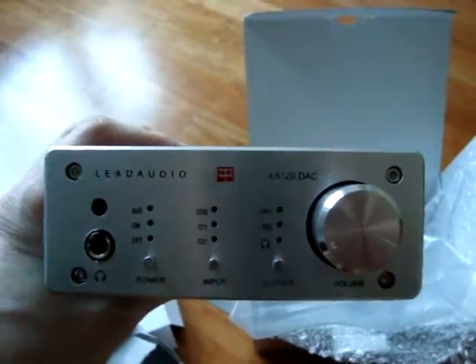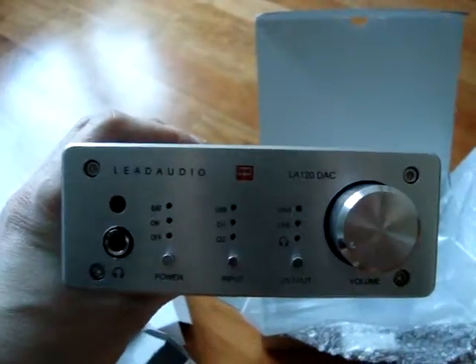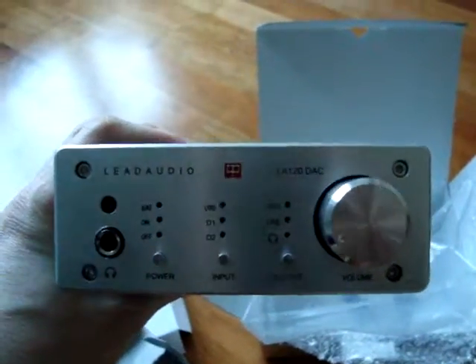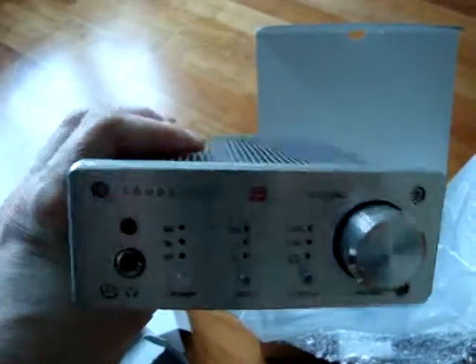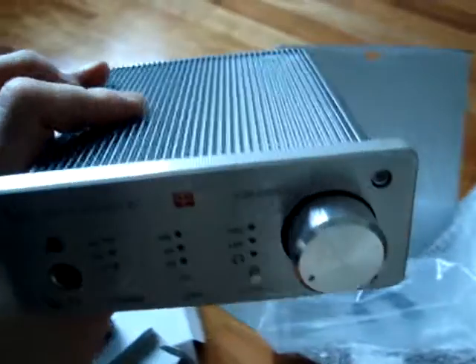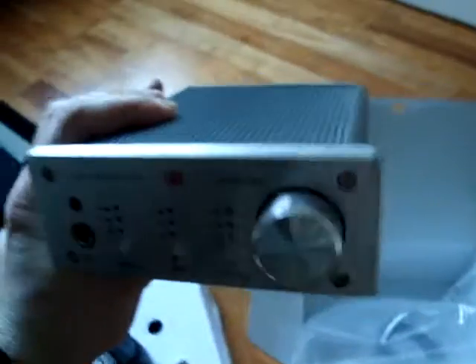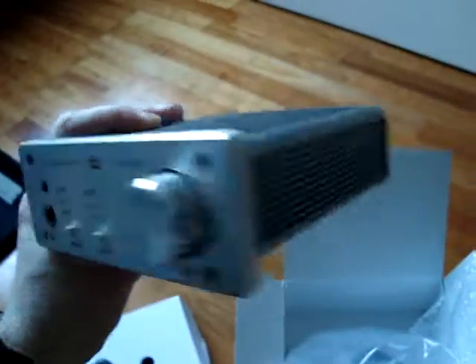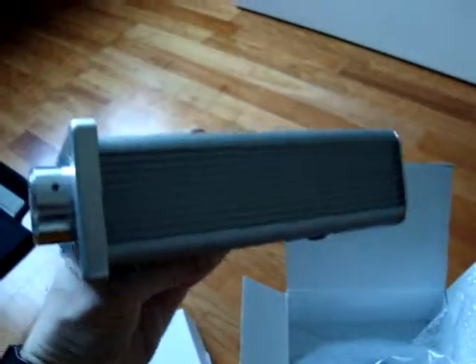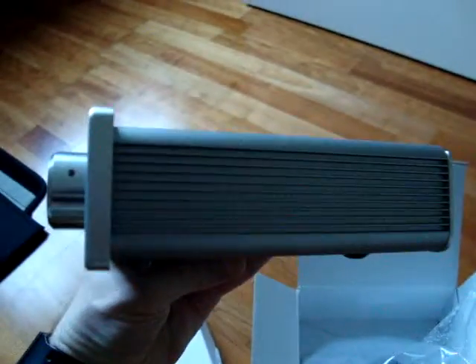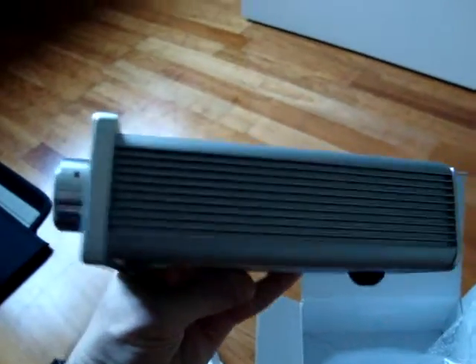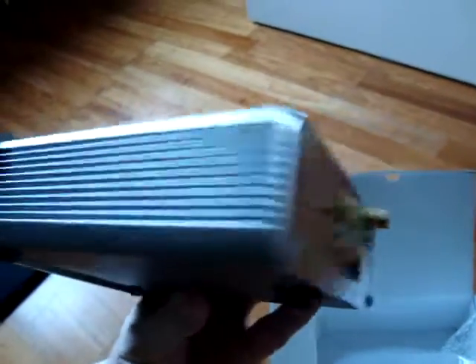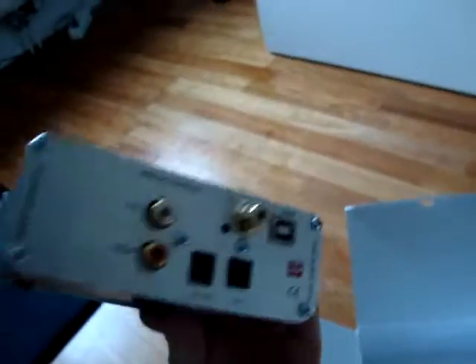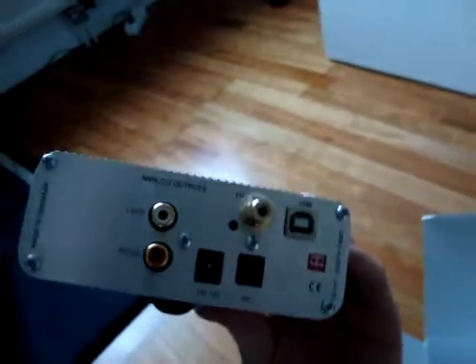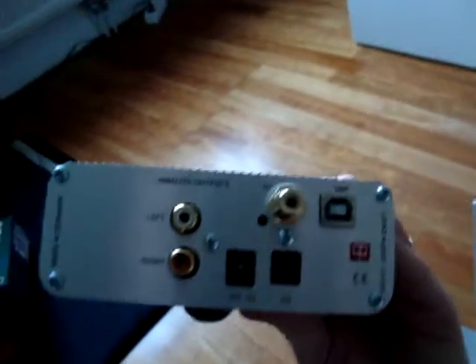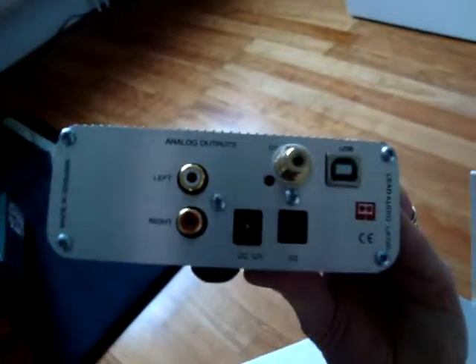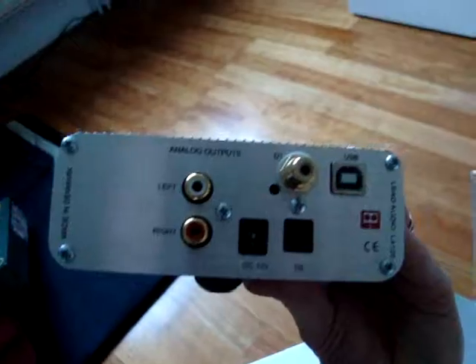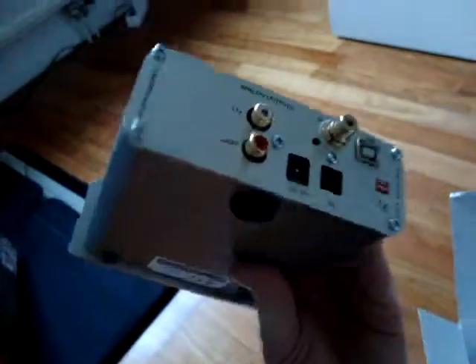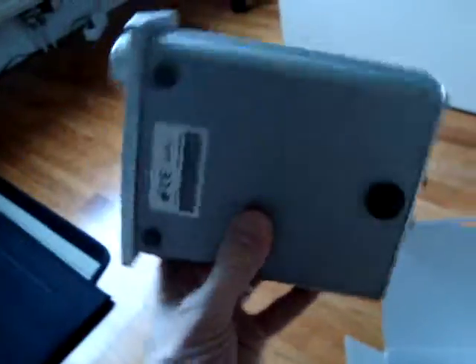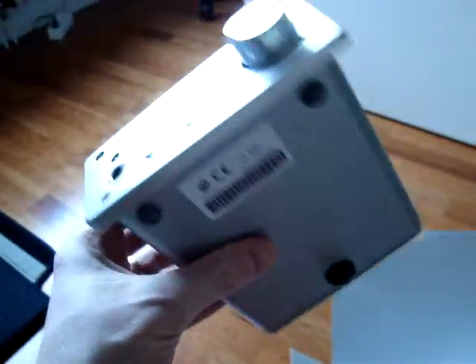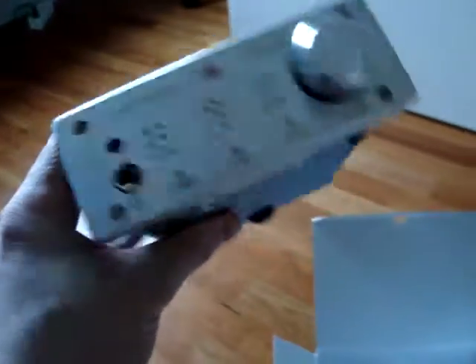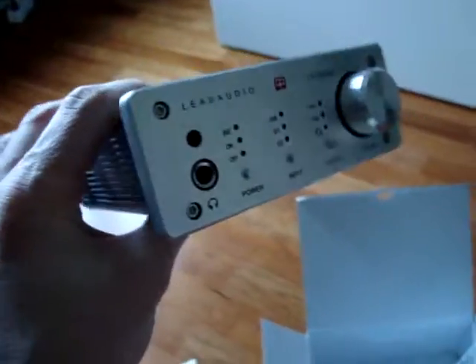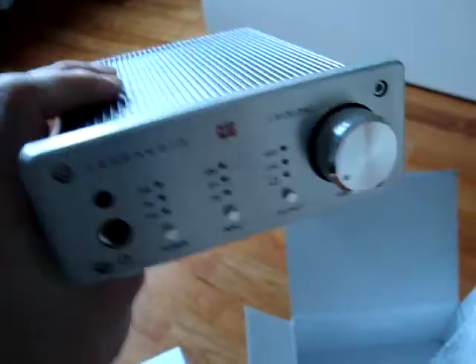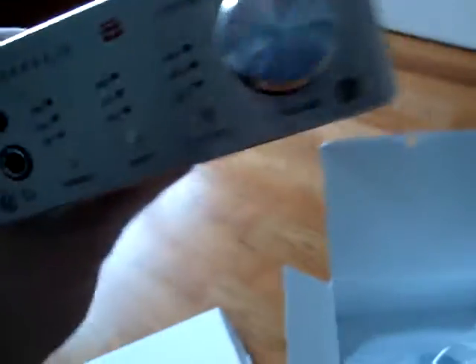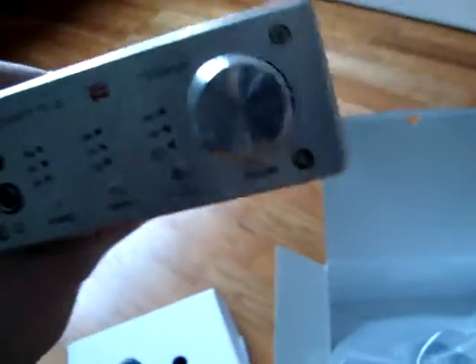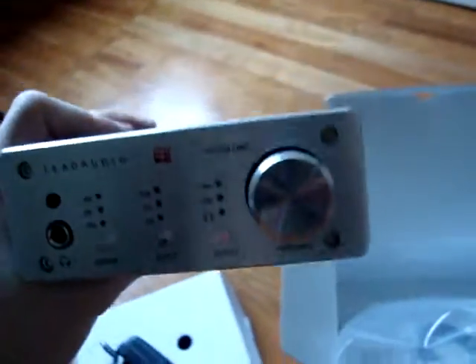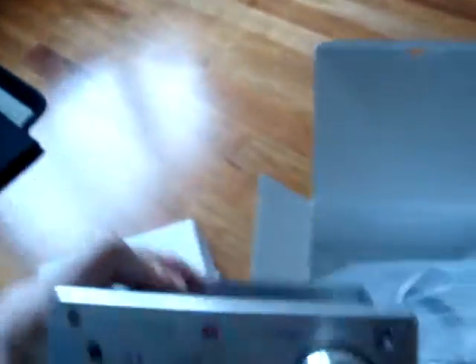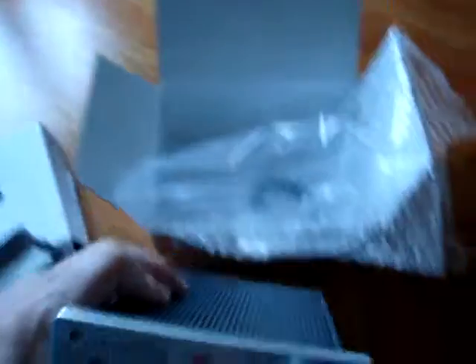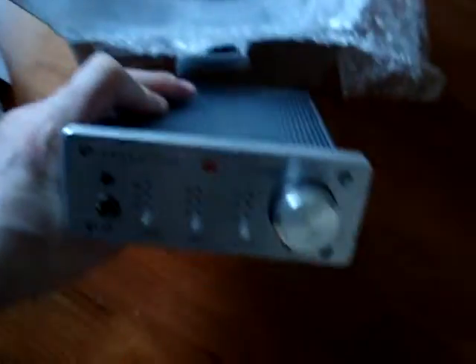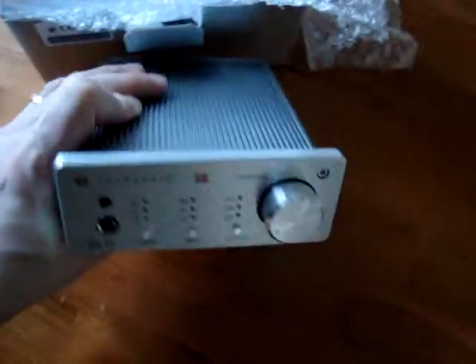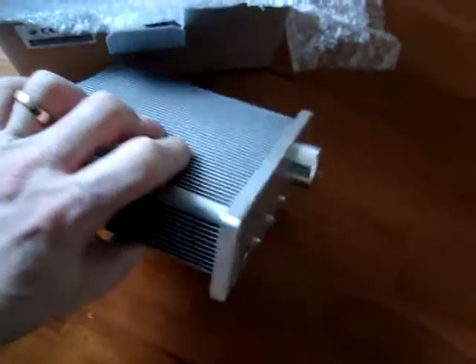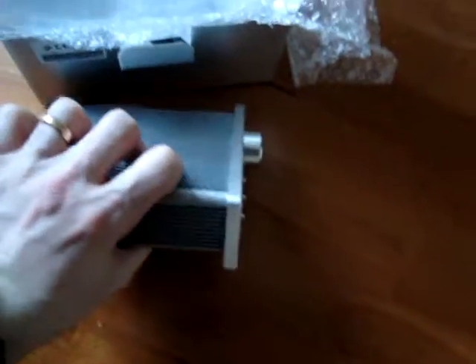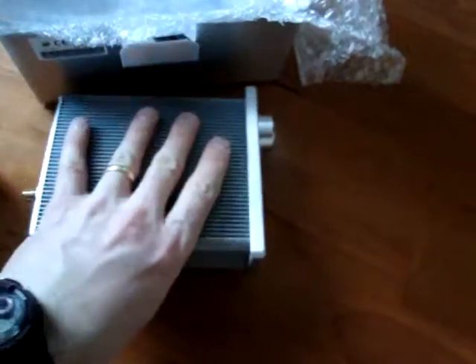I've been waiting a long time for this one and I'm really, really excited and glad to have it here. I will plug this into my computer and let it go.